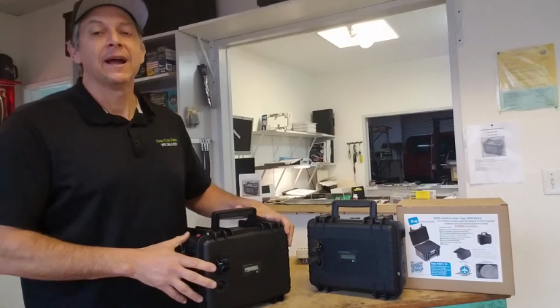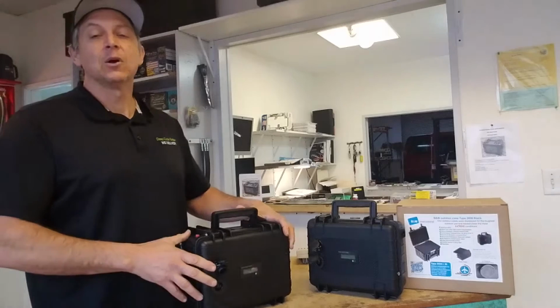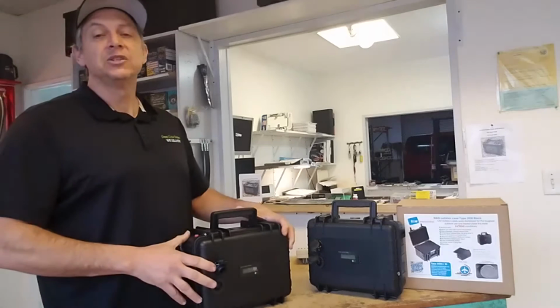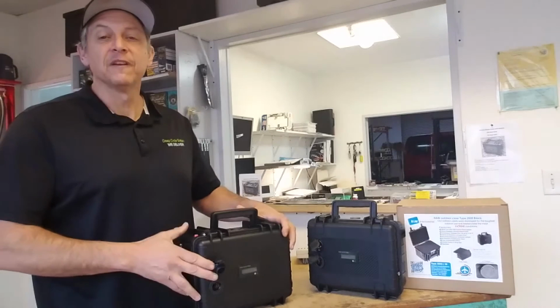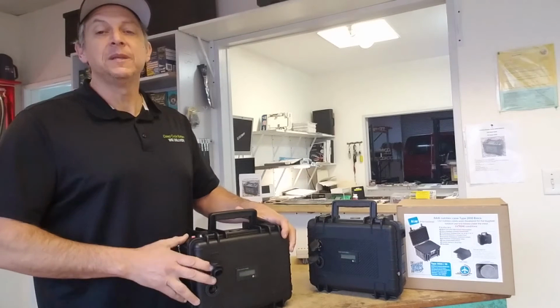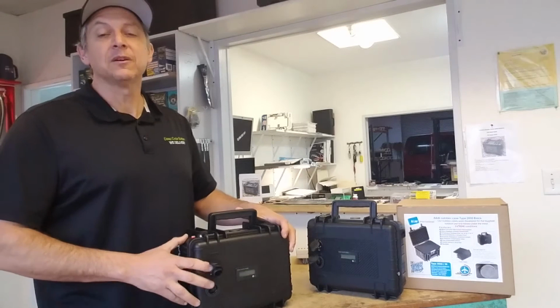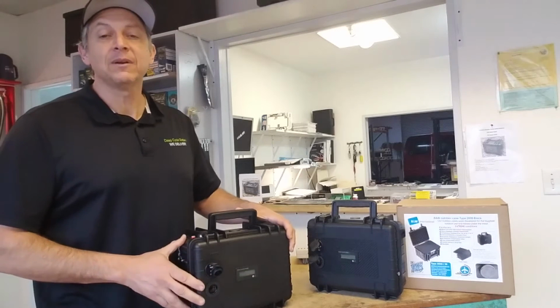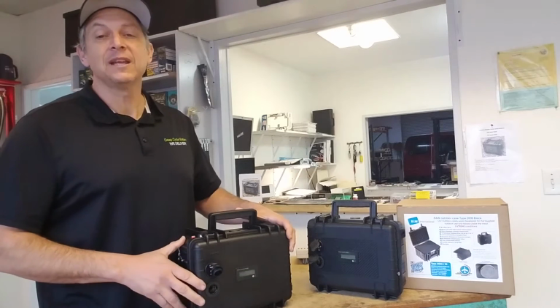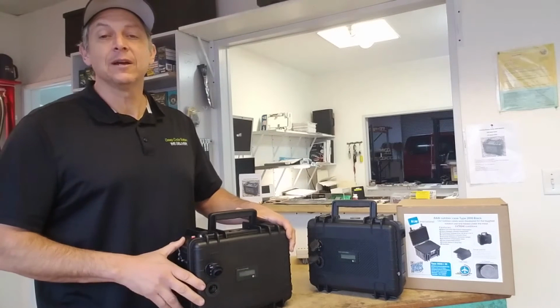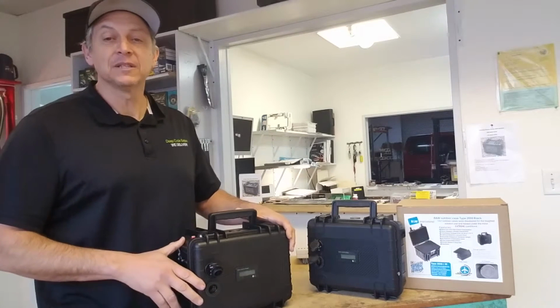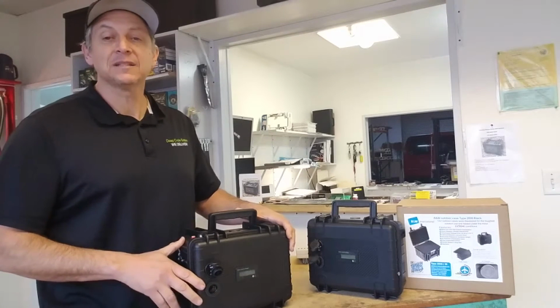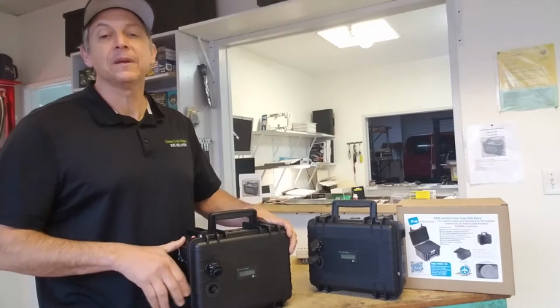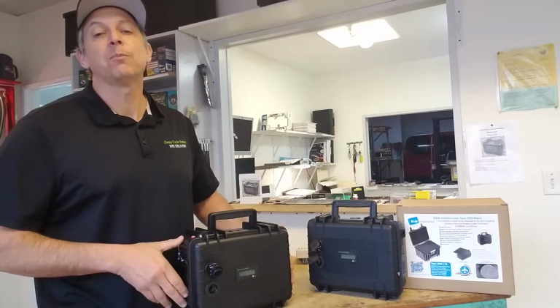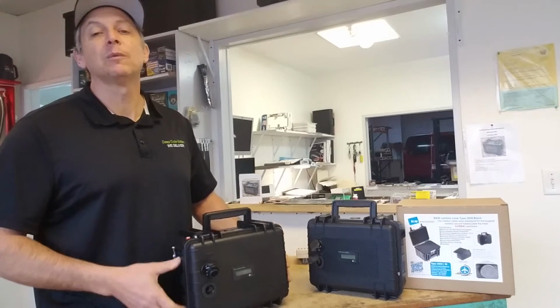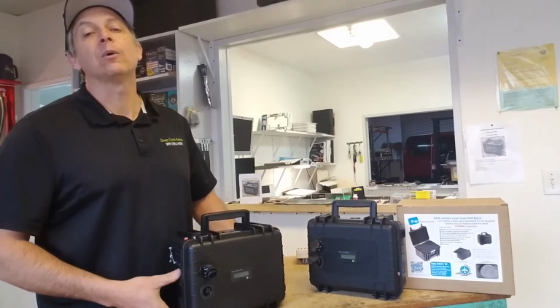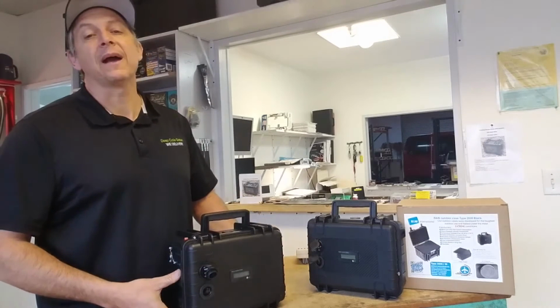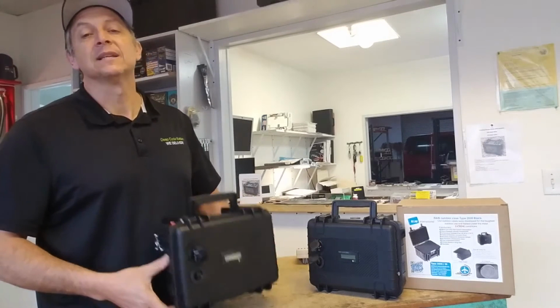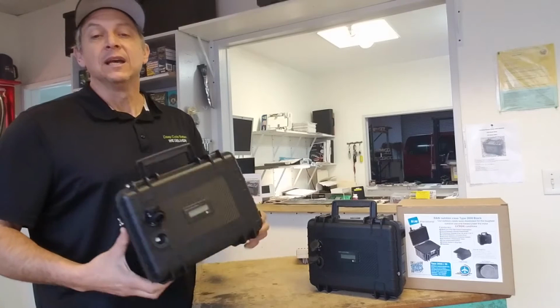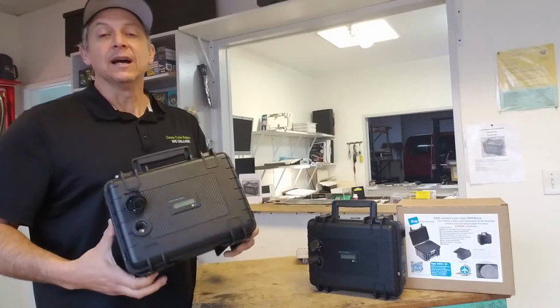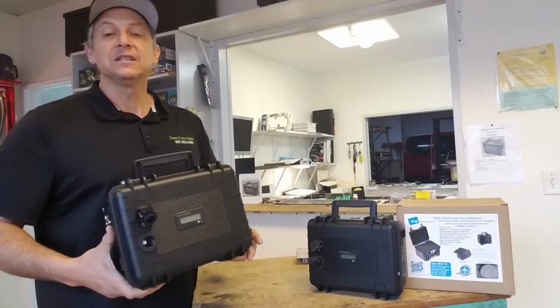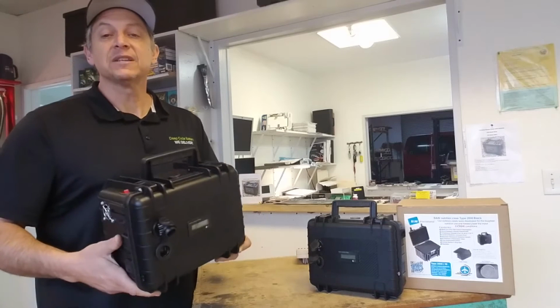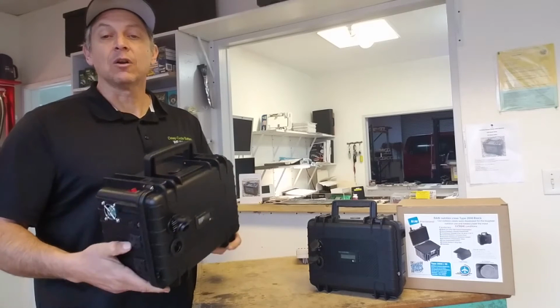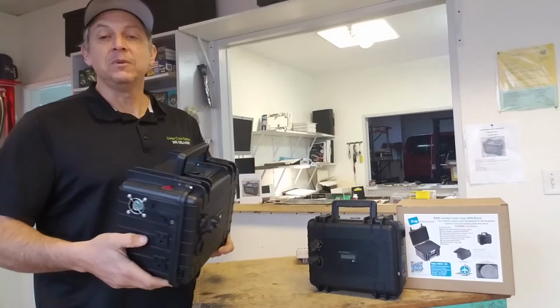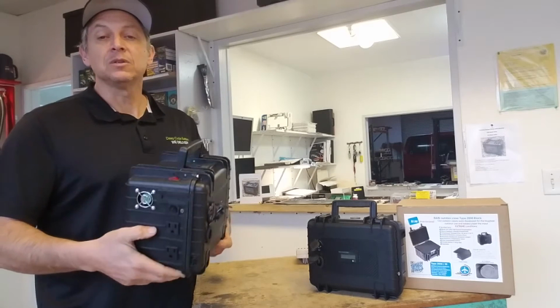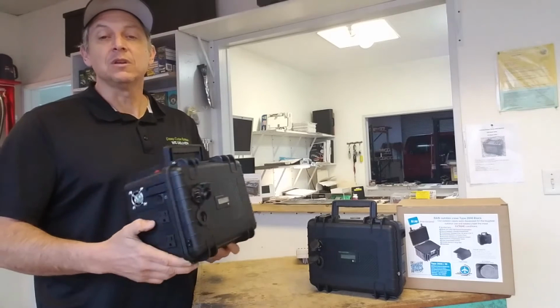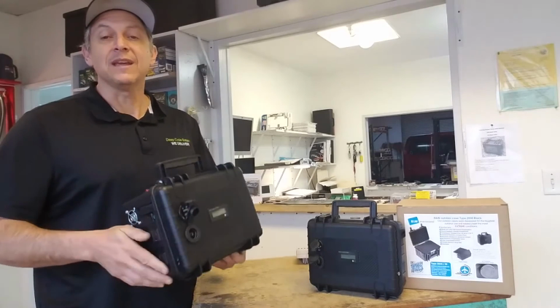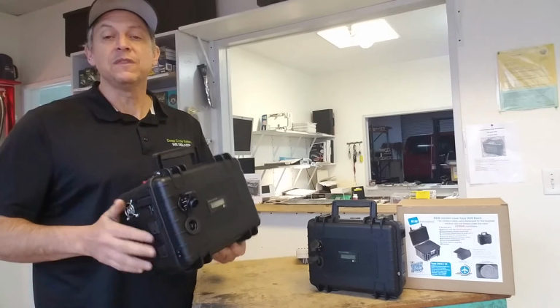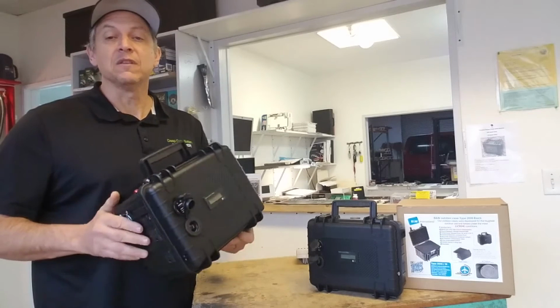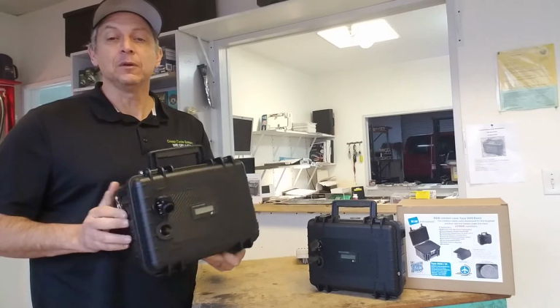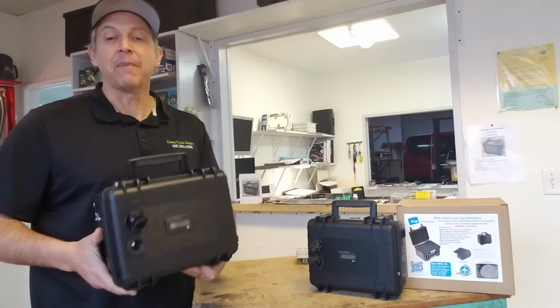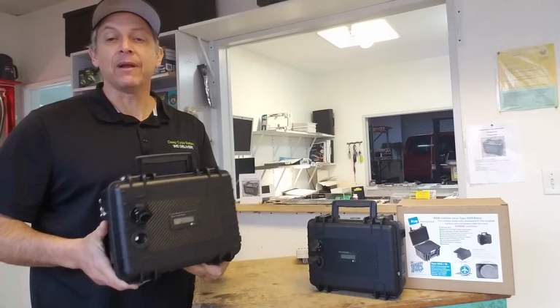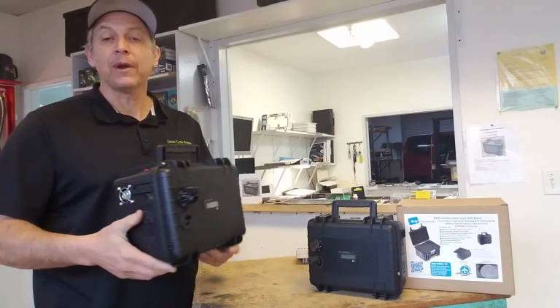How's it going? Jeff here from Deep Cycle Battery San Diego. Today's topic is portable power packs. These devices are used — you can take them with you in the field, and they are battery operated.